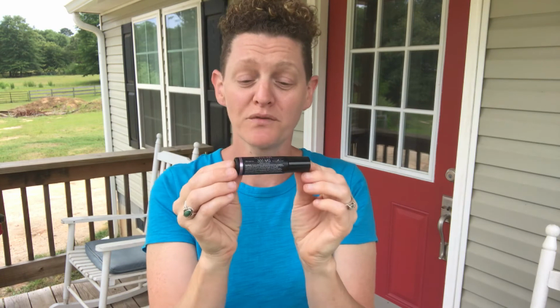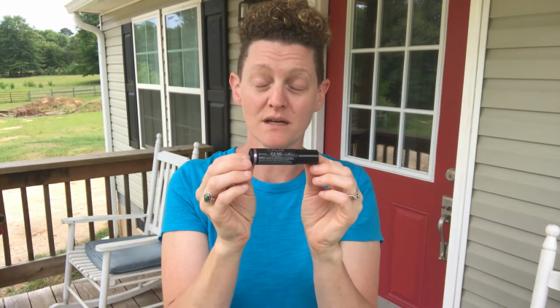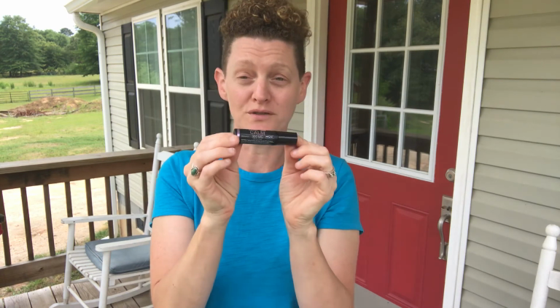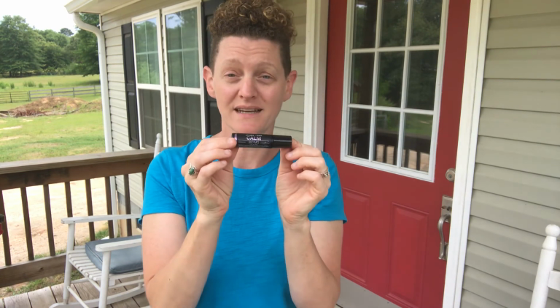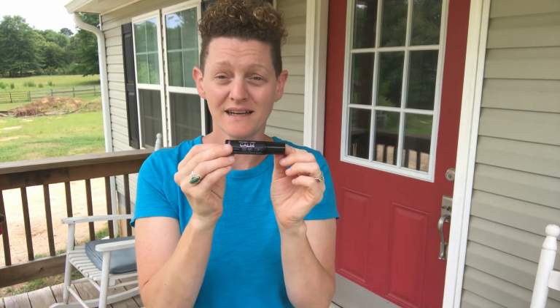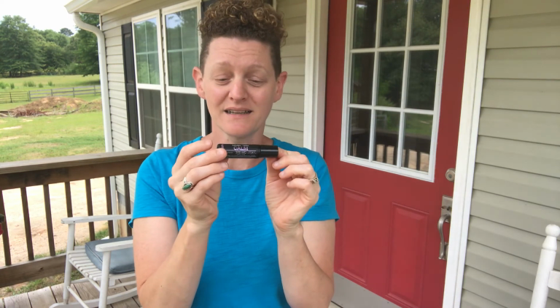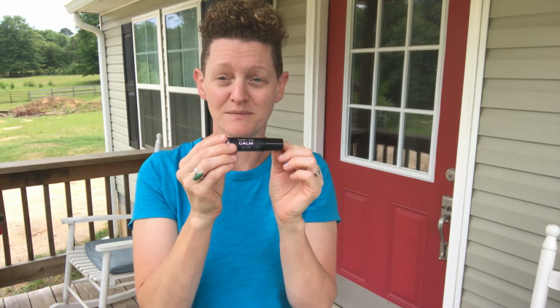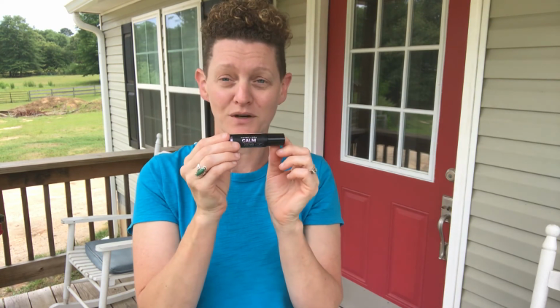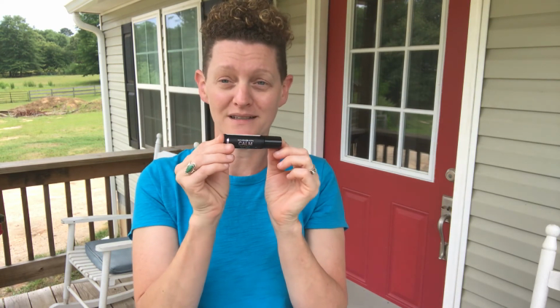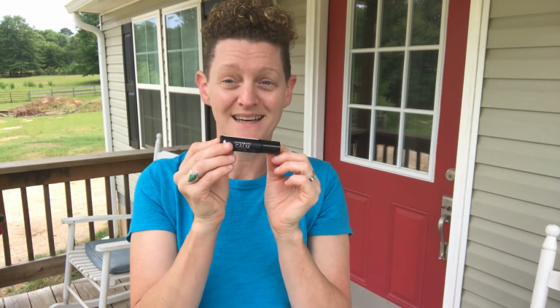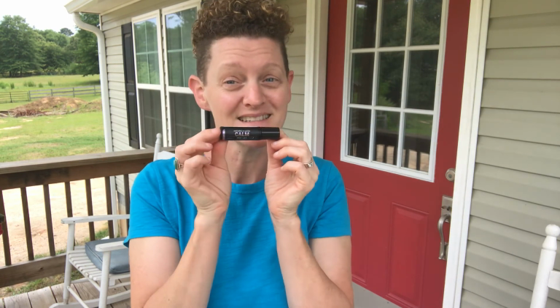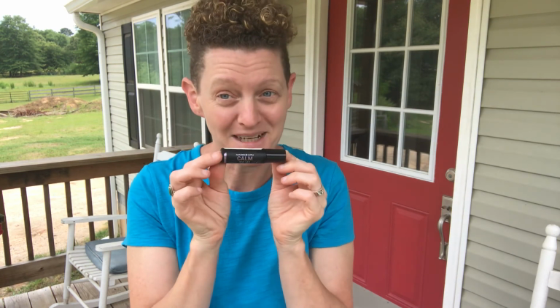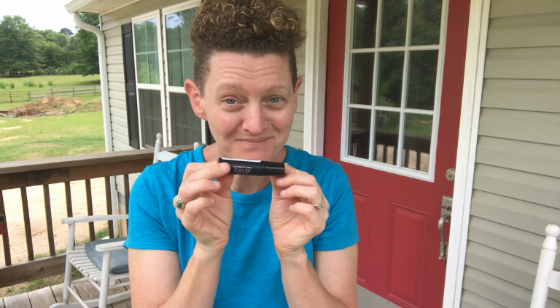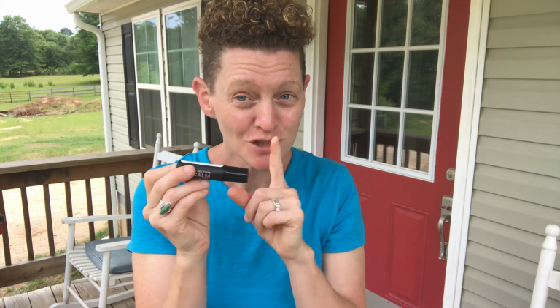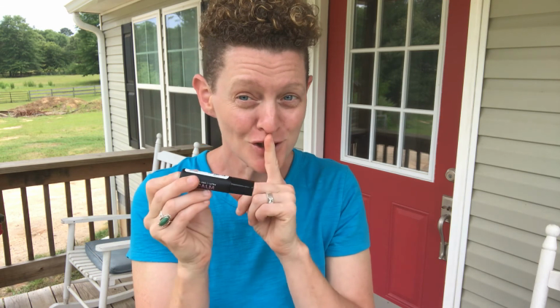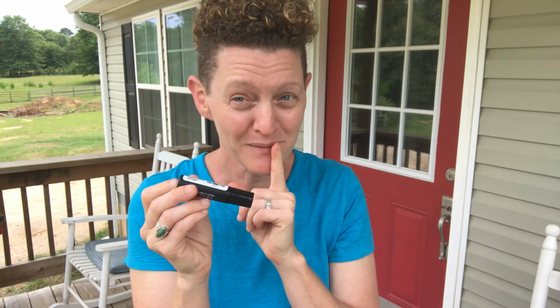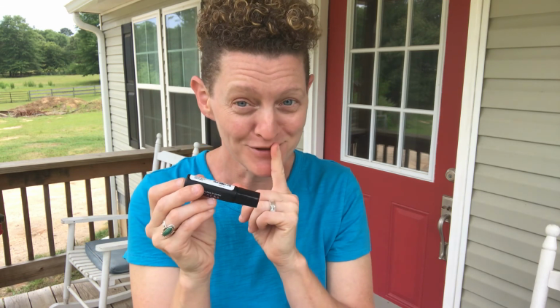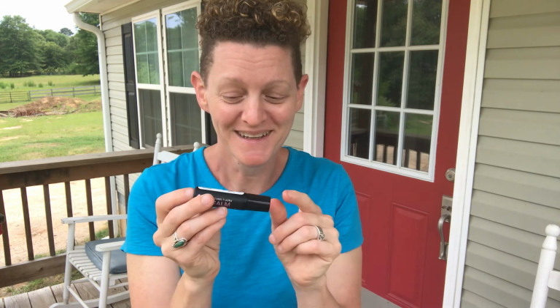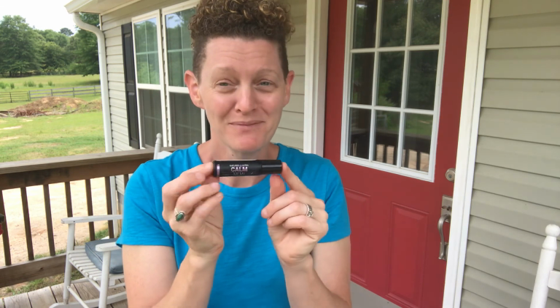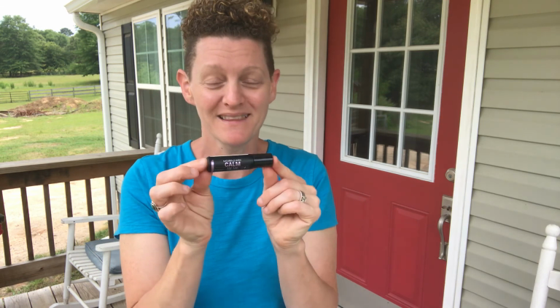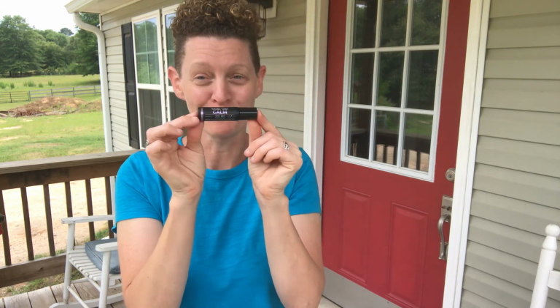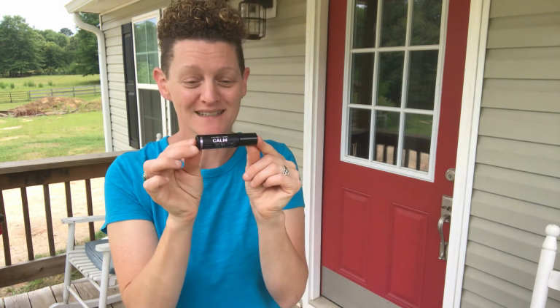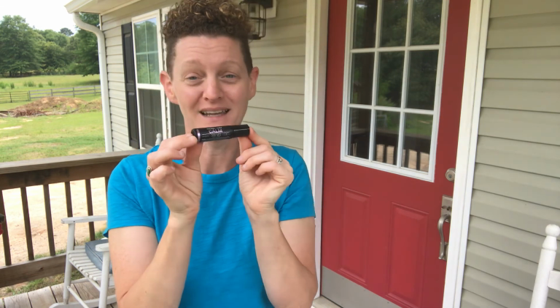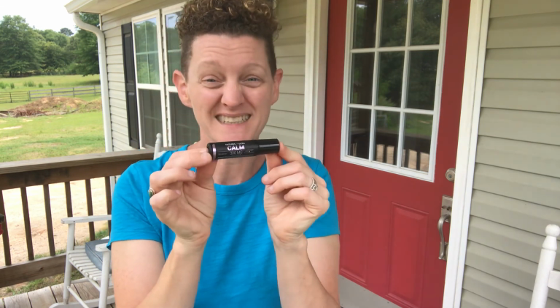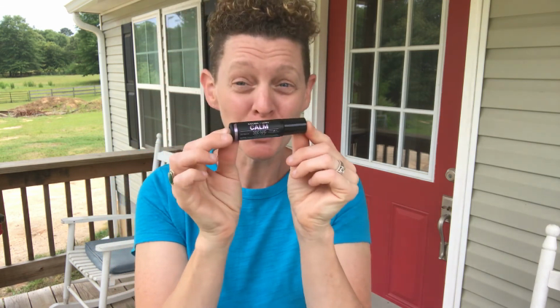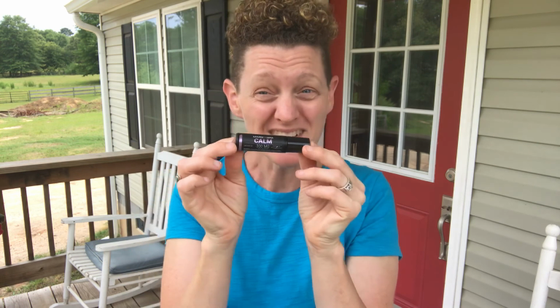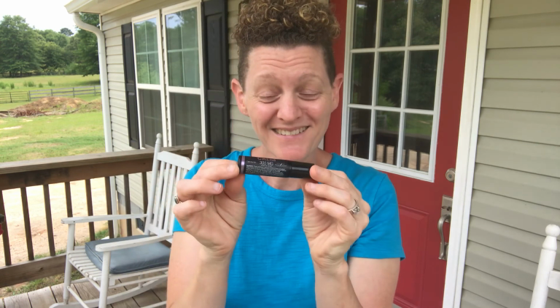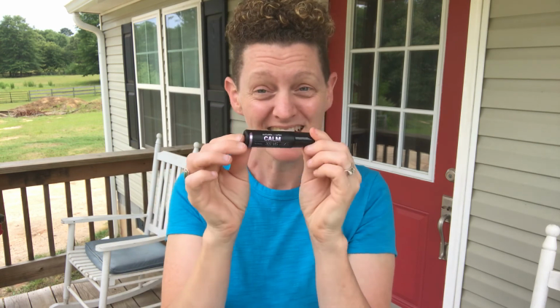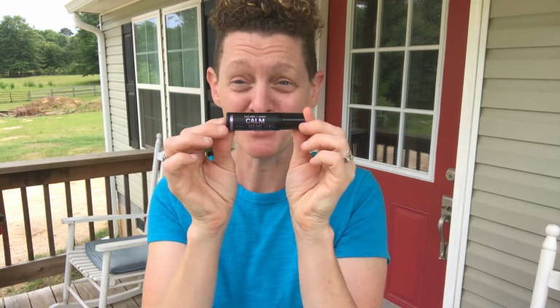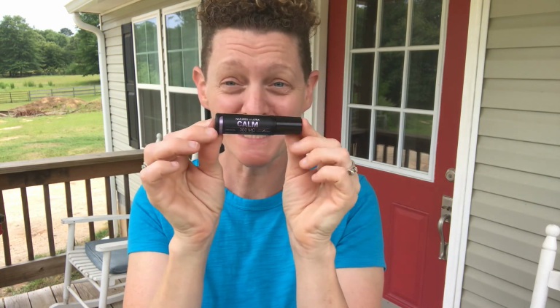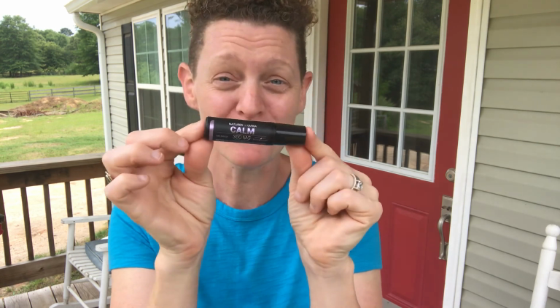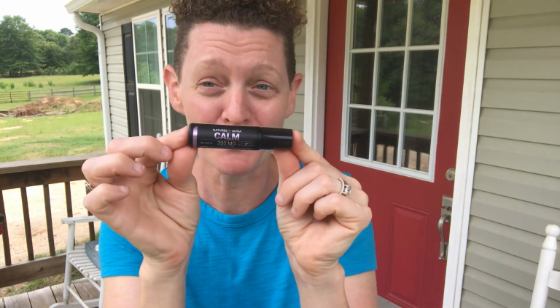My 12-year-old son would use this at night and he likes to sometimes put it on his stuffed animal — don't tell him I told you. But this is great stuff. I love it. You will love it too. Get yourself some Nature's Ultra!